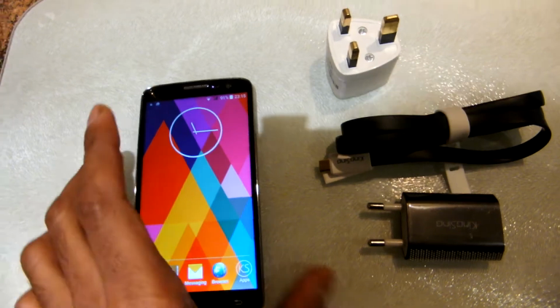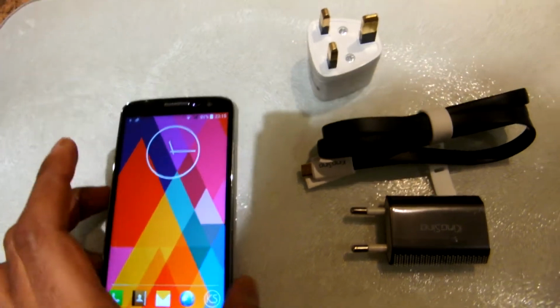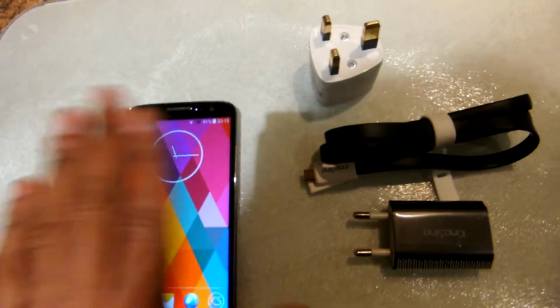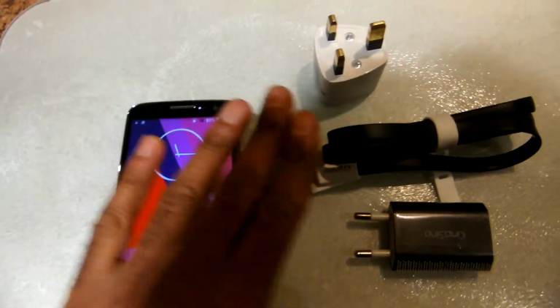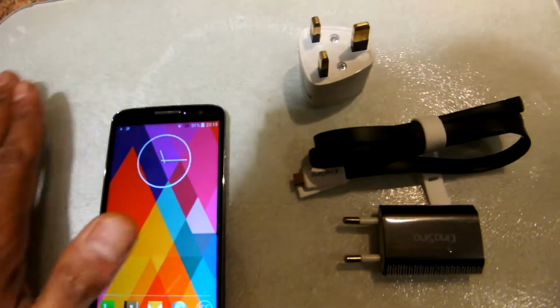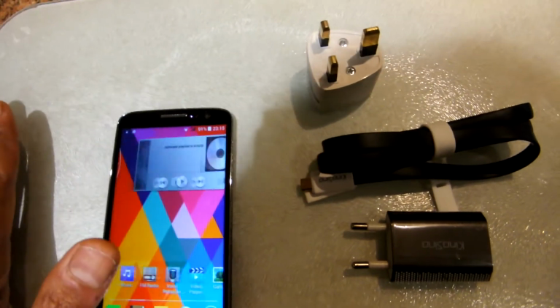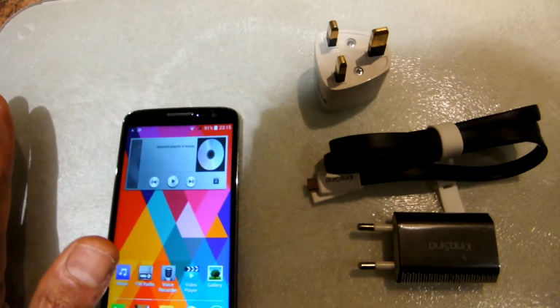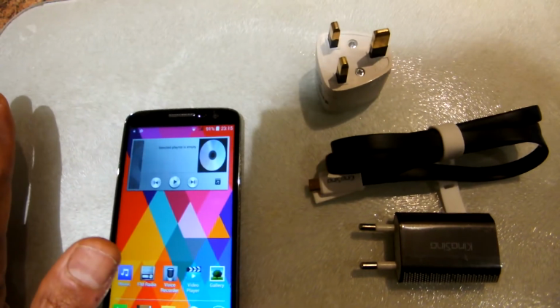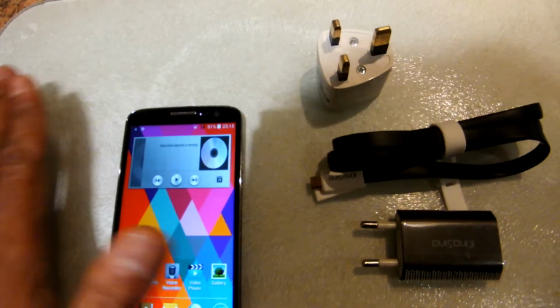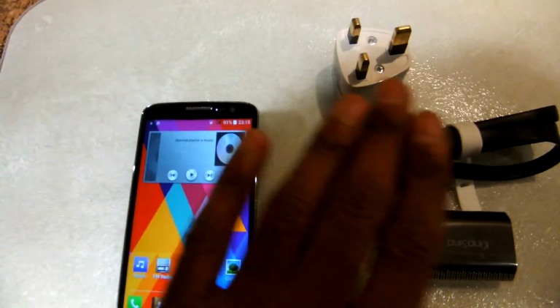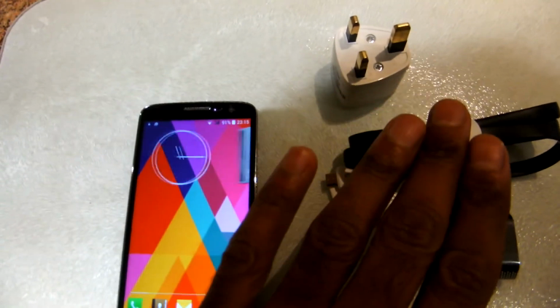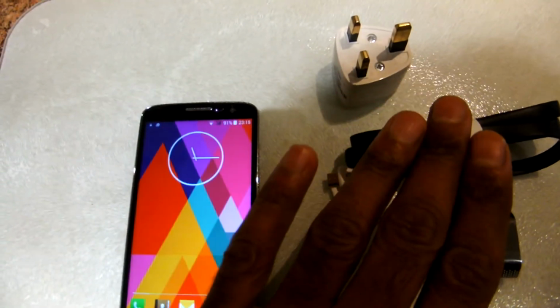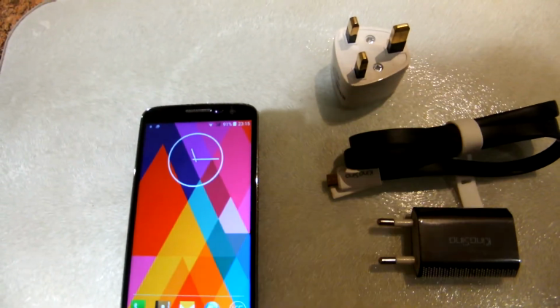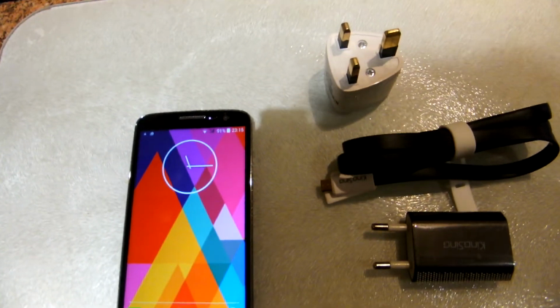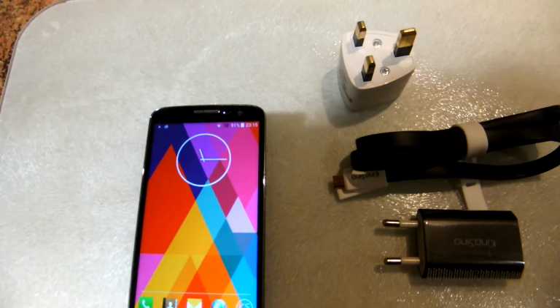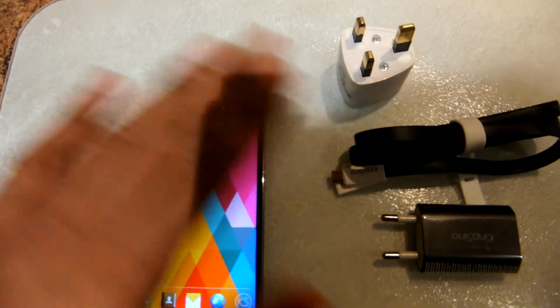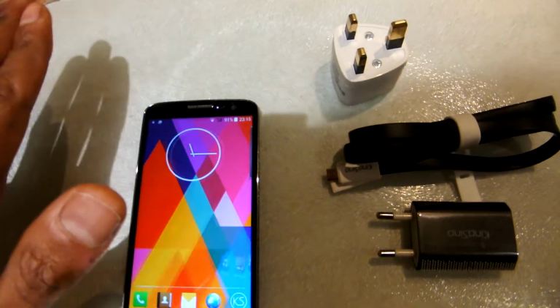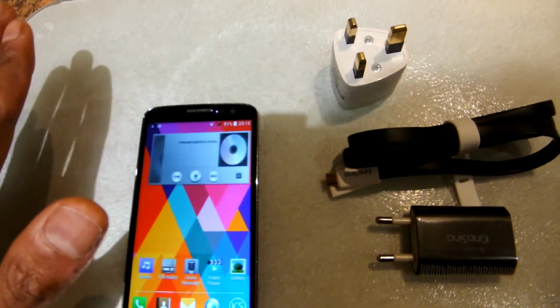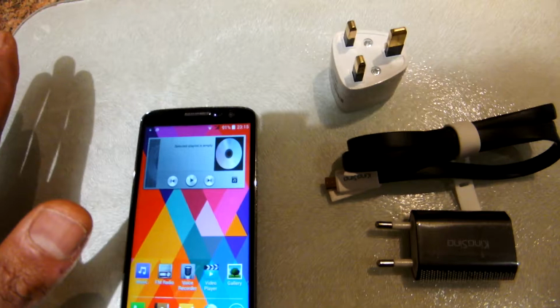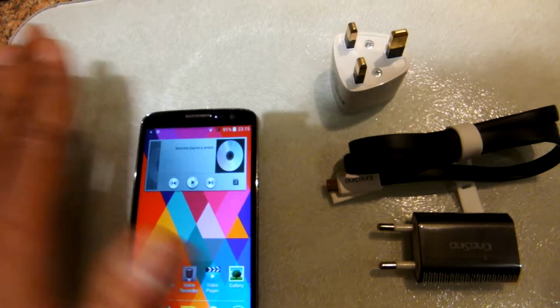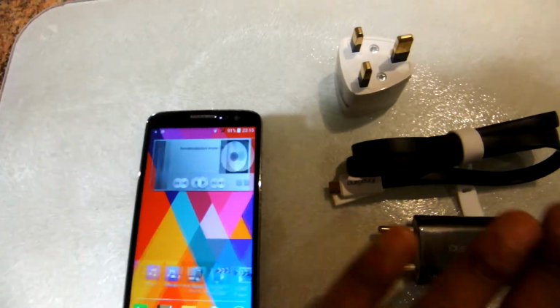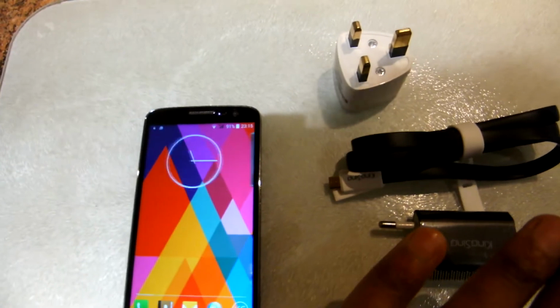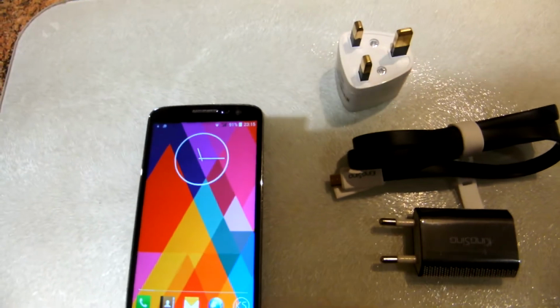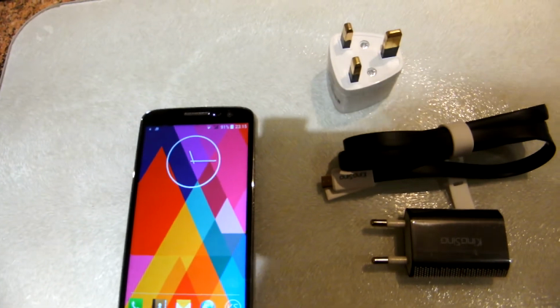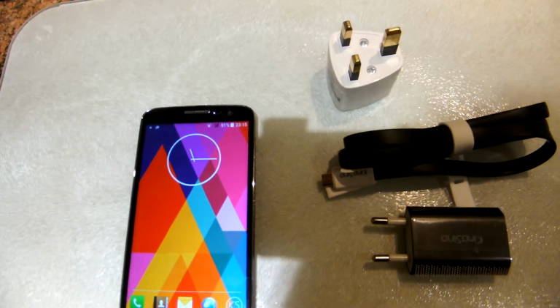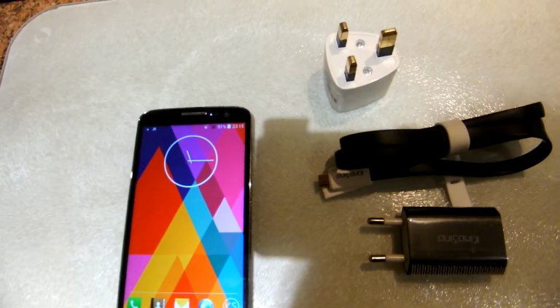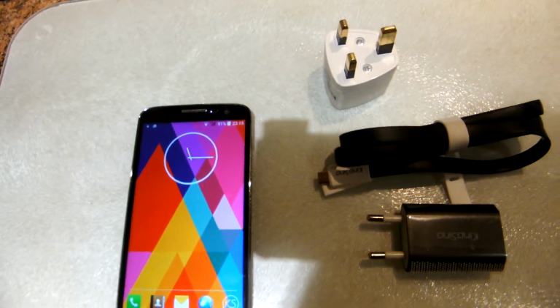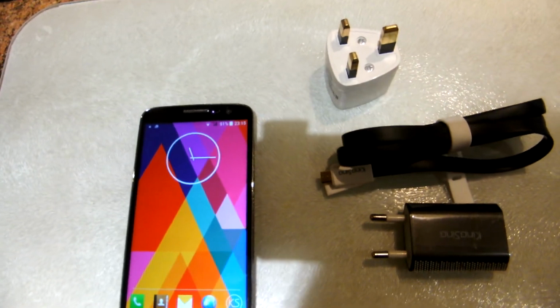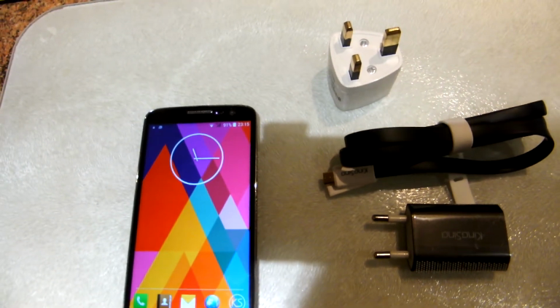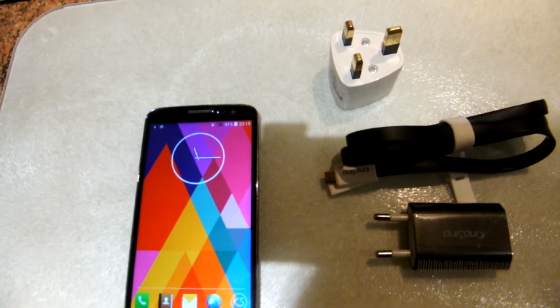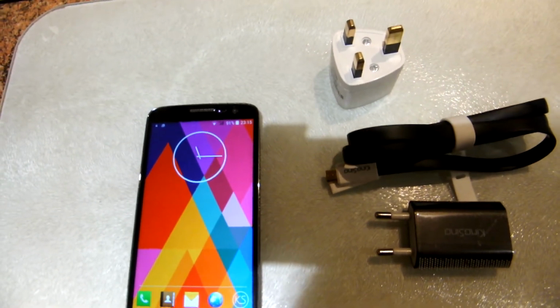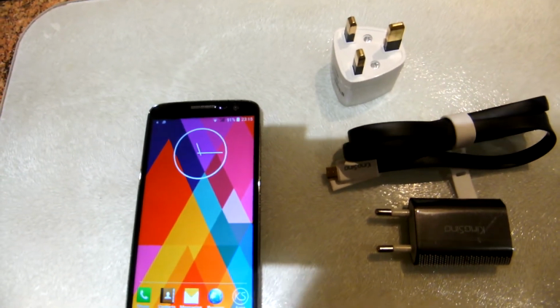I particularly like the air gesture movement. You can see that I'm just waving my hand at the top of the phone and it scrolls through the screens.